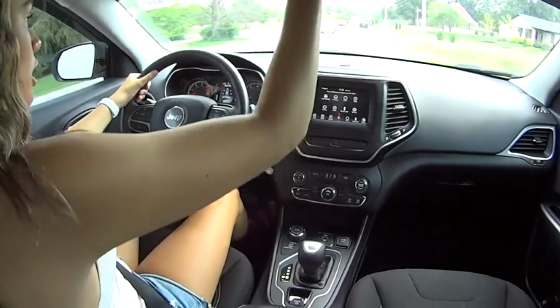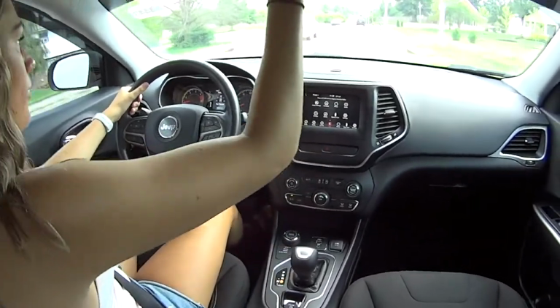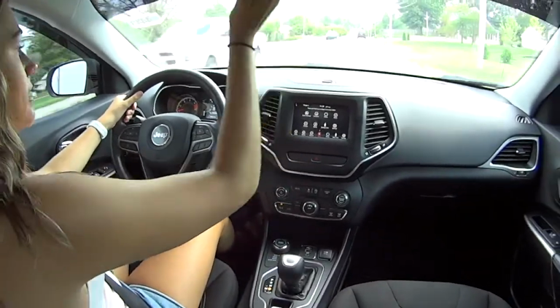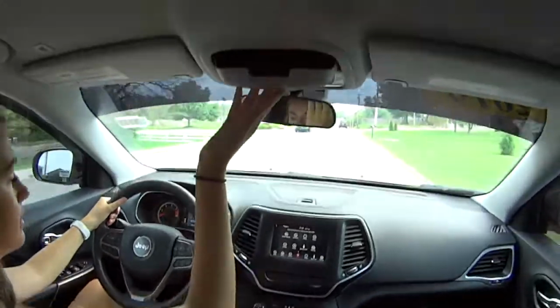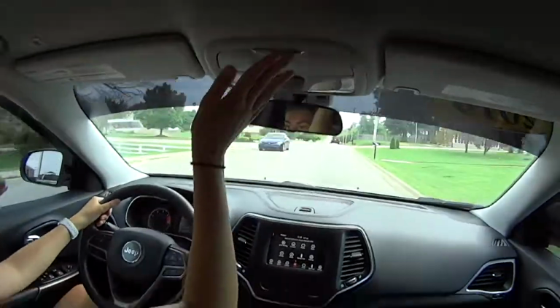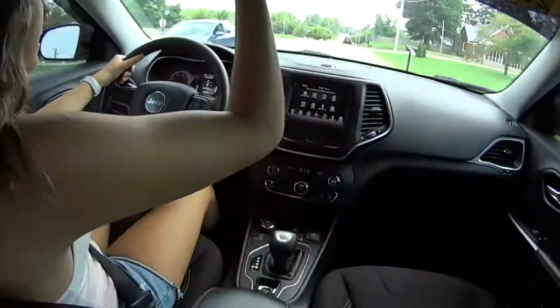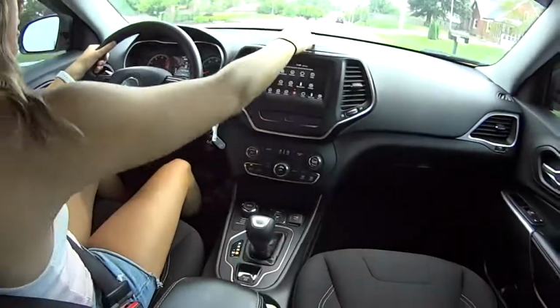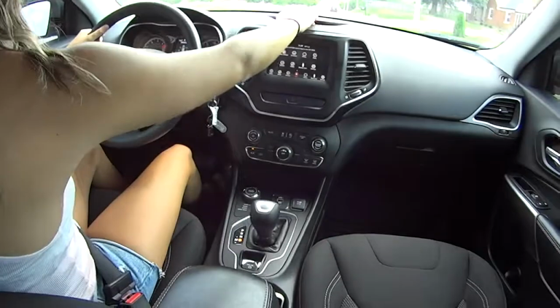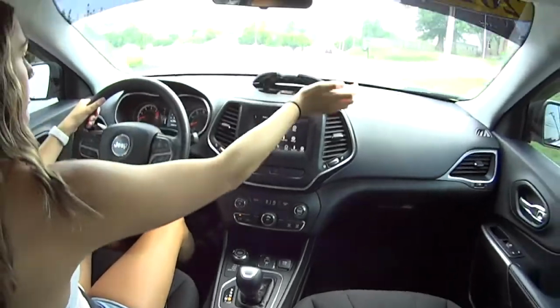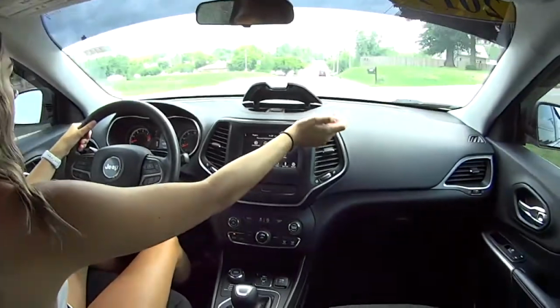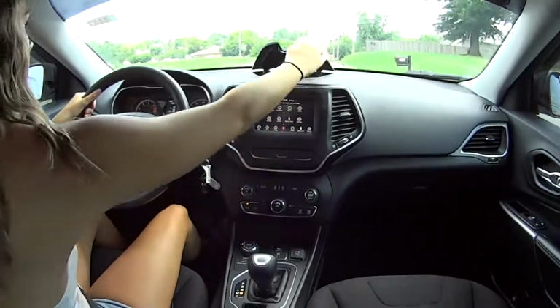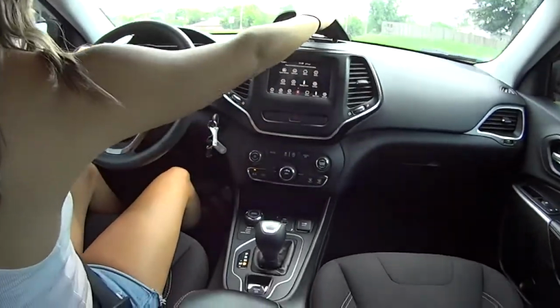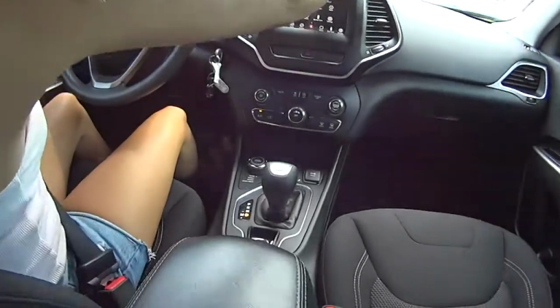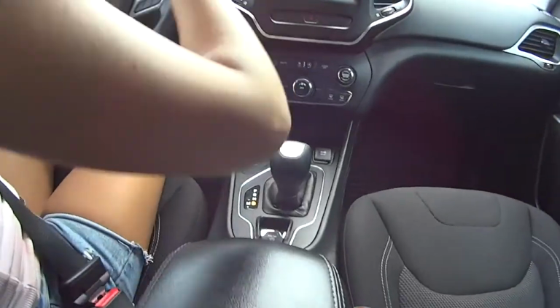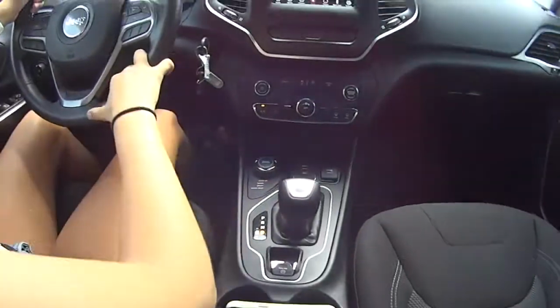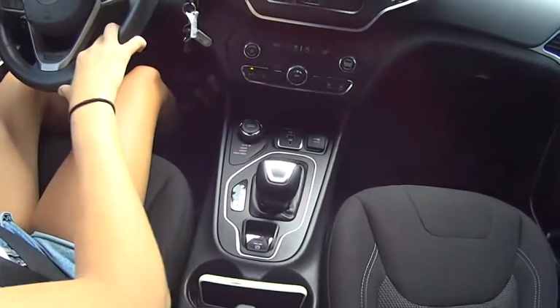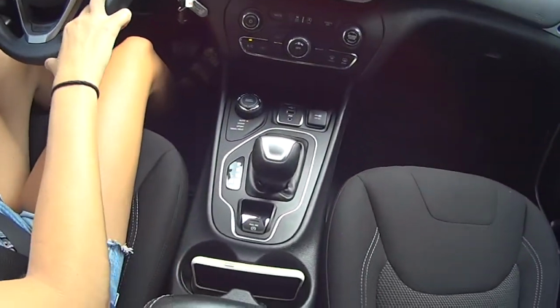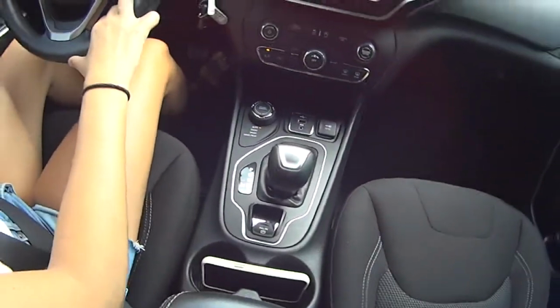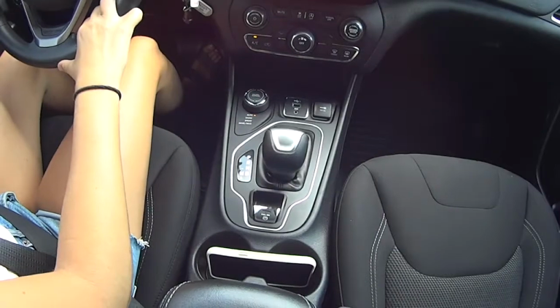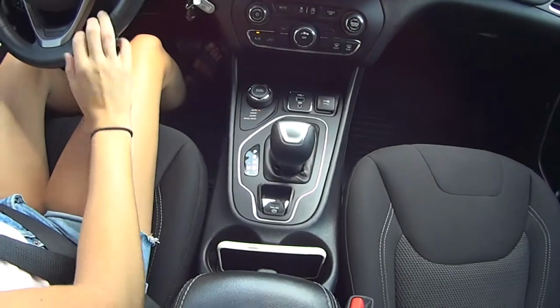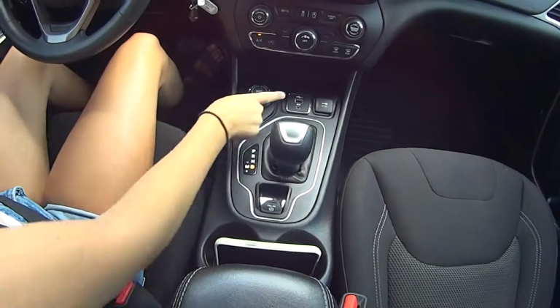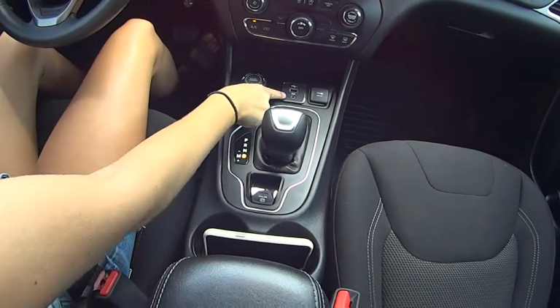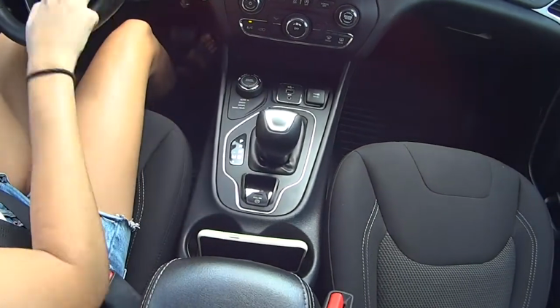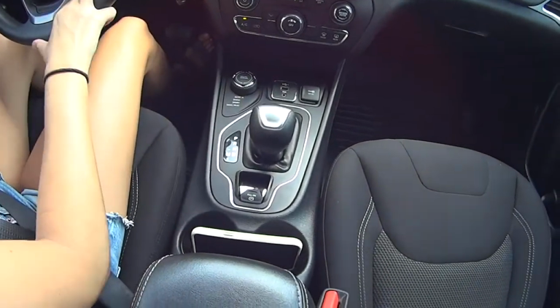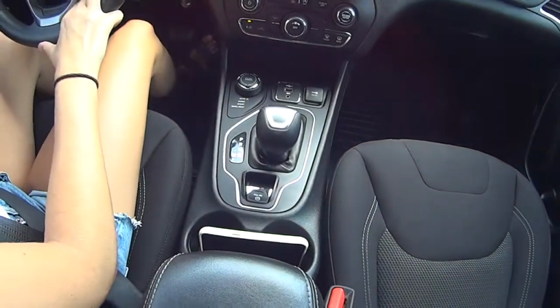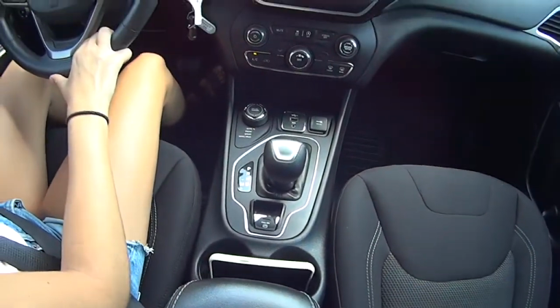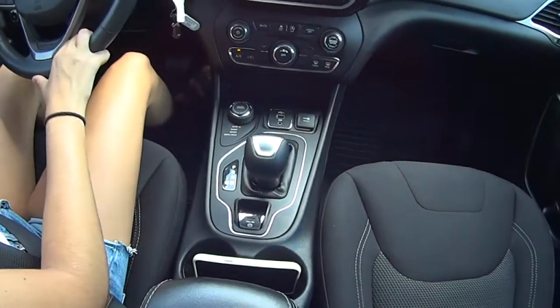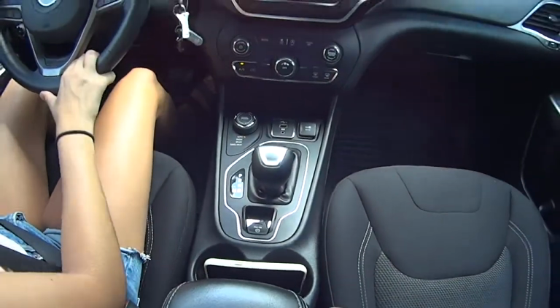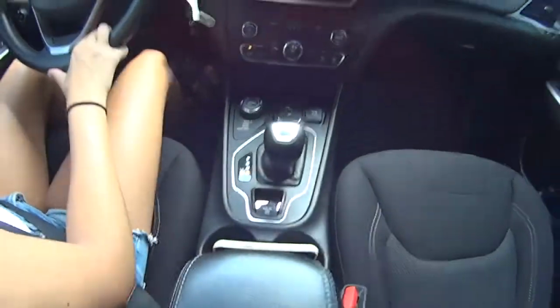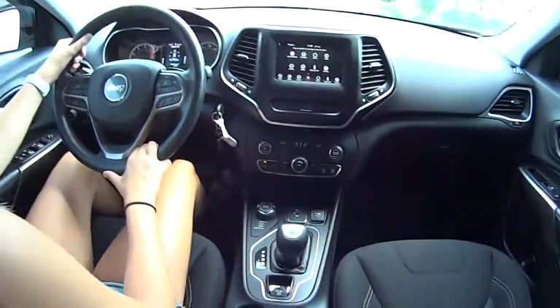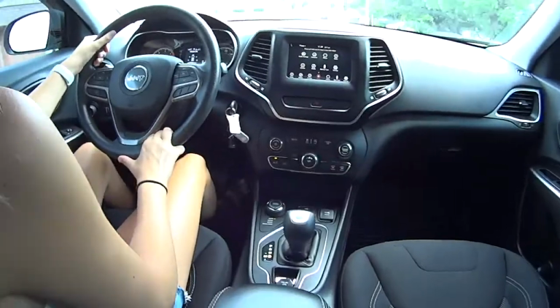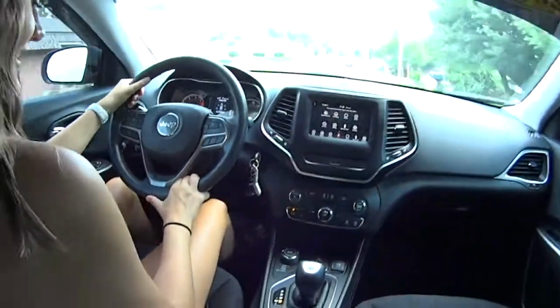Got lots of compartments — sunglasses — and then there's a compartment right here. It also has a terrain setting down there too. Obviously it's got chargers. Snow, sport, sand, and mud. Wow, we could take this to jug water!